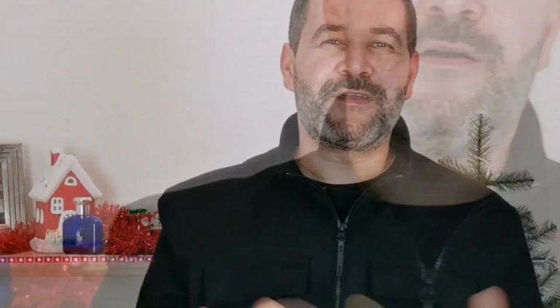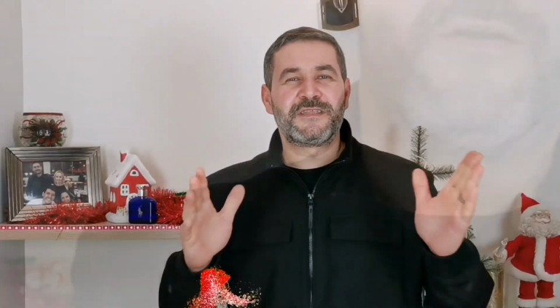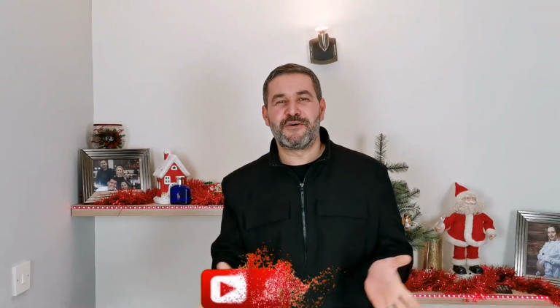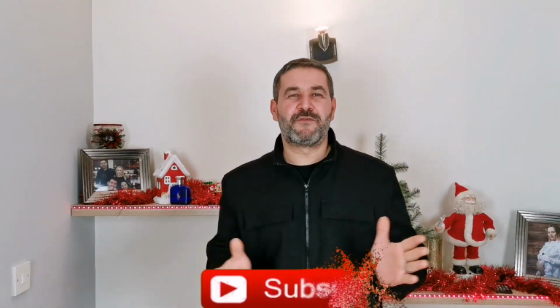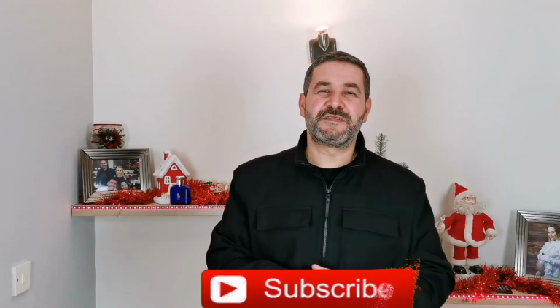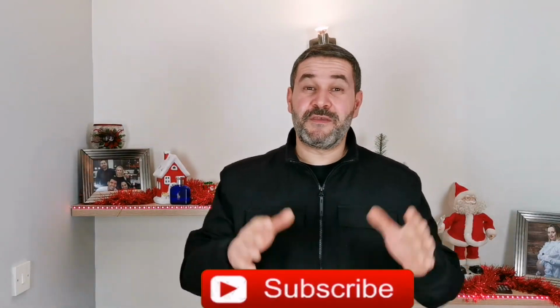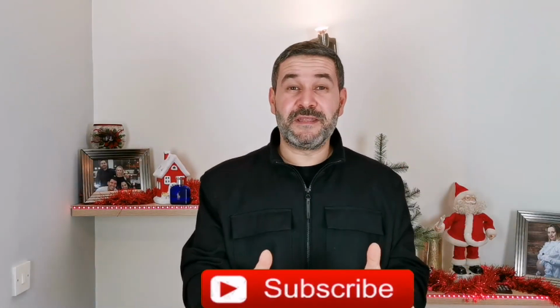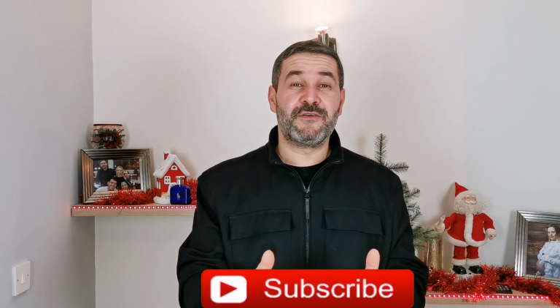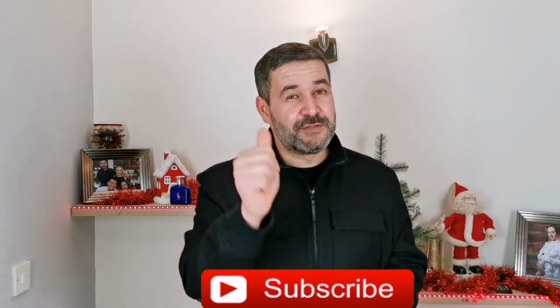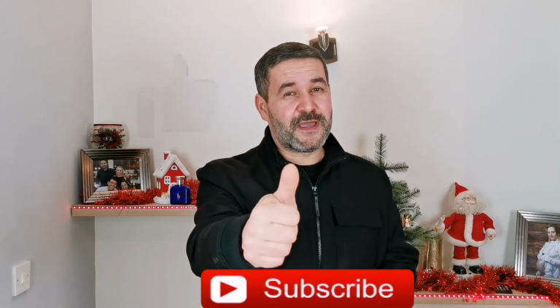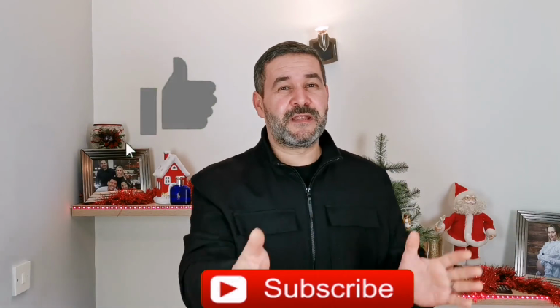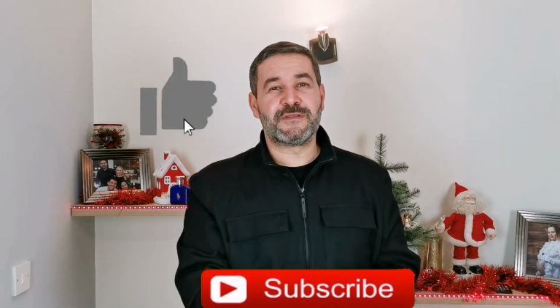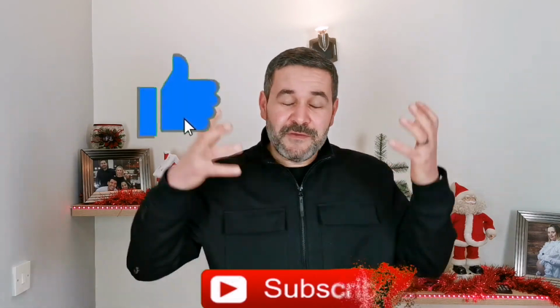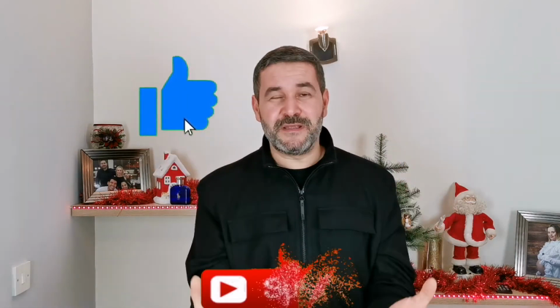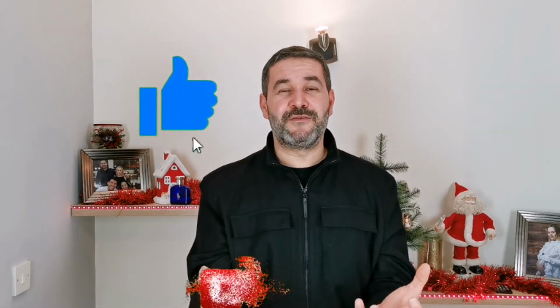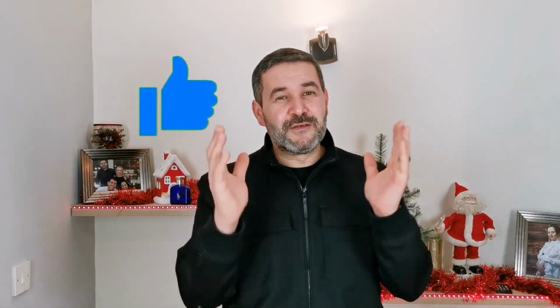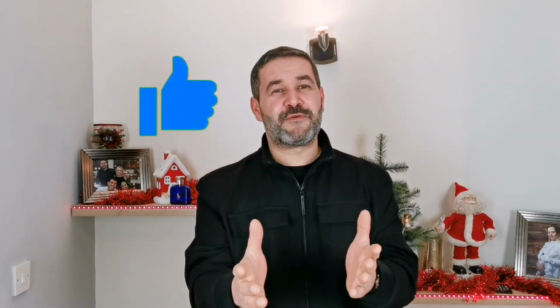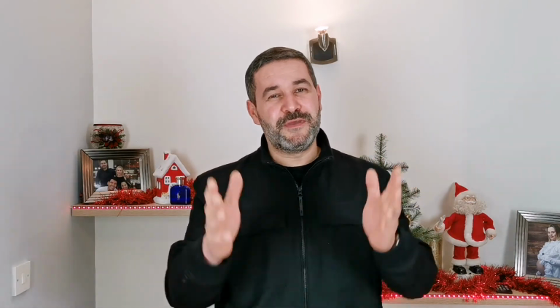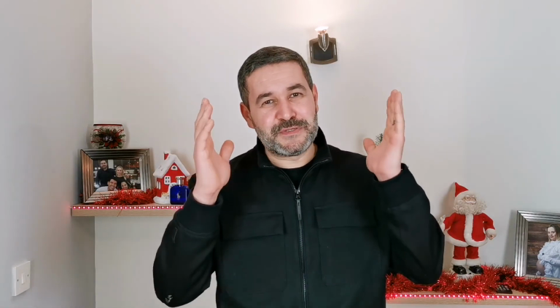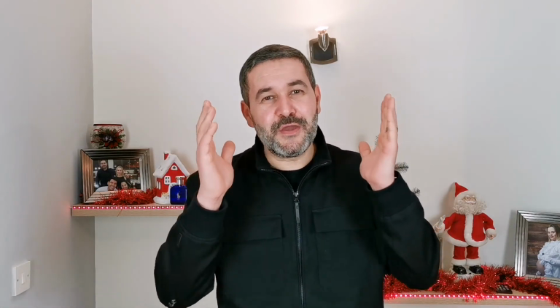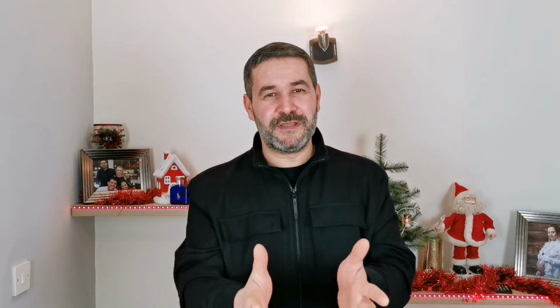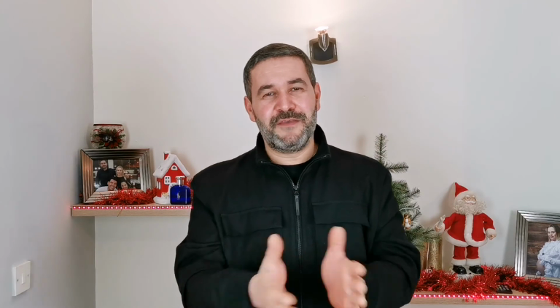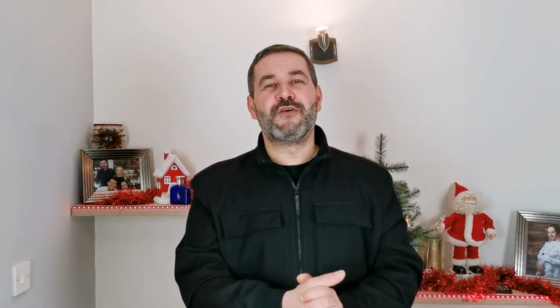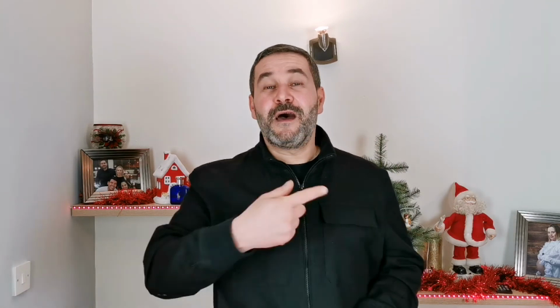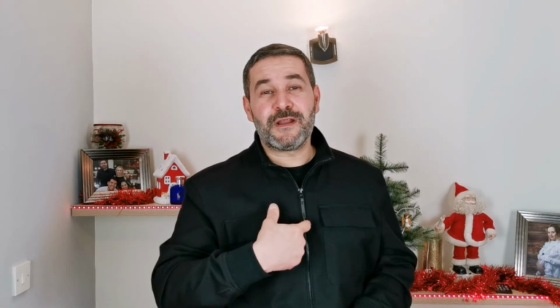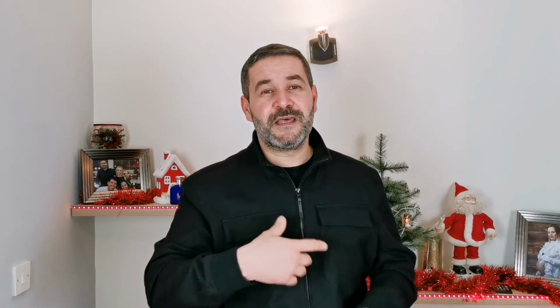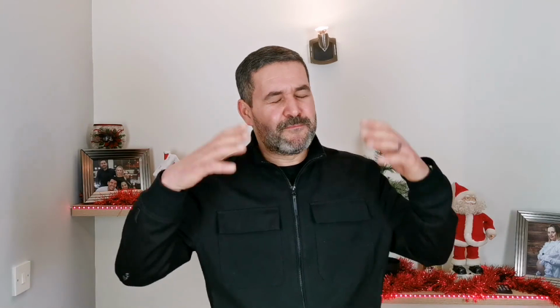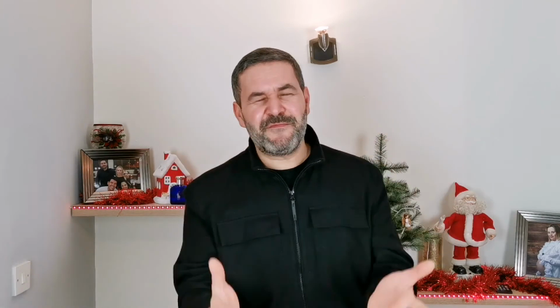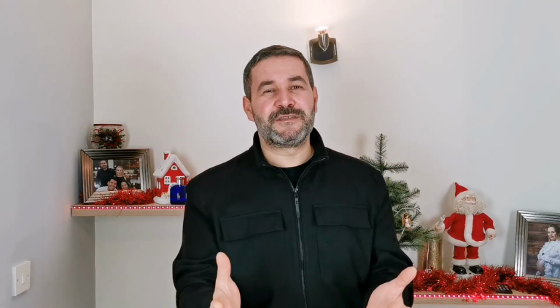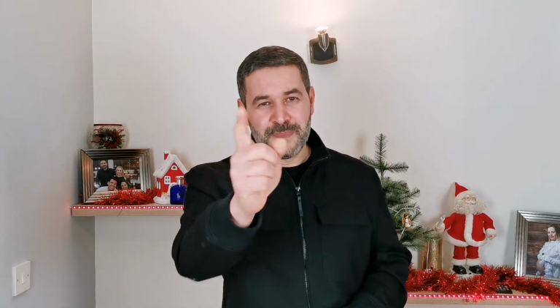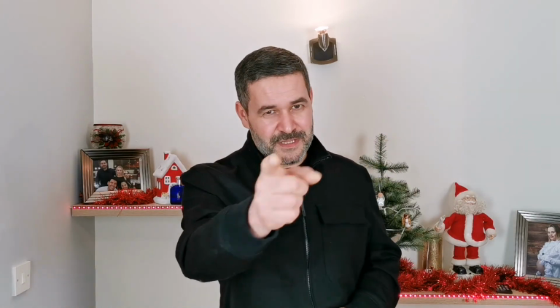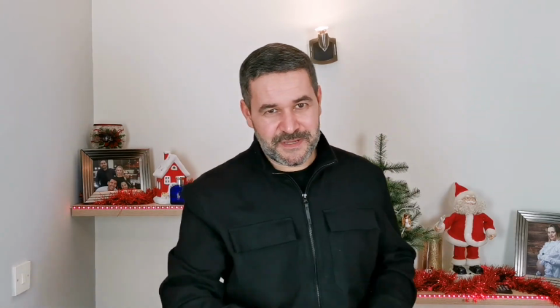Thank you so much for watching this video. If you liked this video, don't forget to hit the like button. And if you enjoyed this video, your subscribe will be absolutely golden. I'm Mark Lacerda and I'm definitely going to see you in the next video.